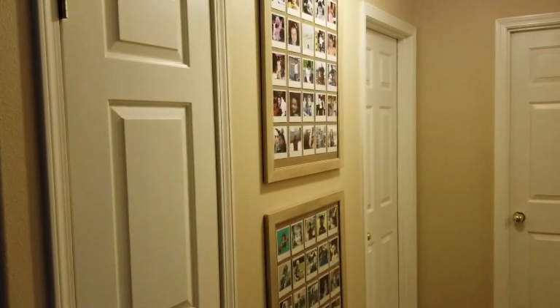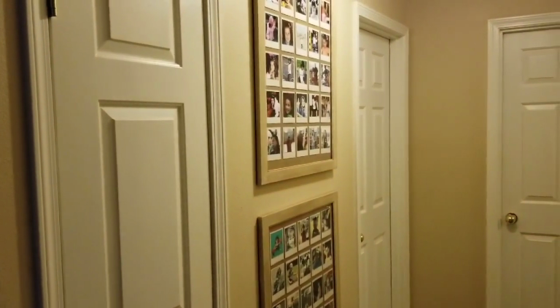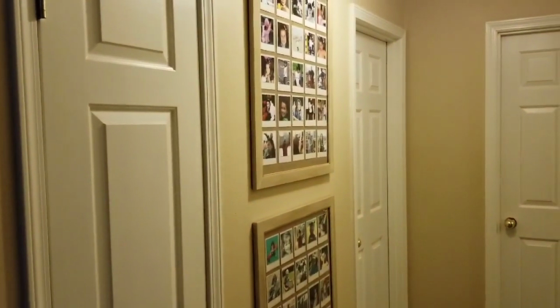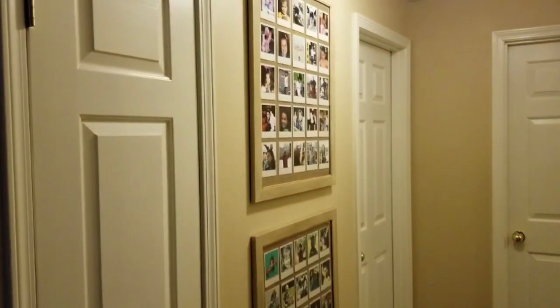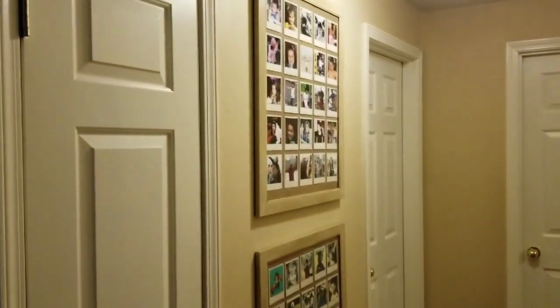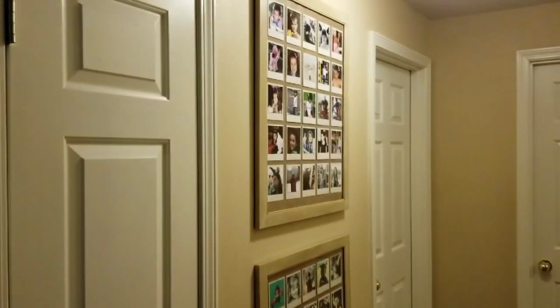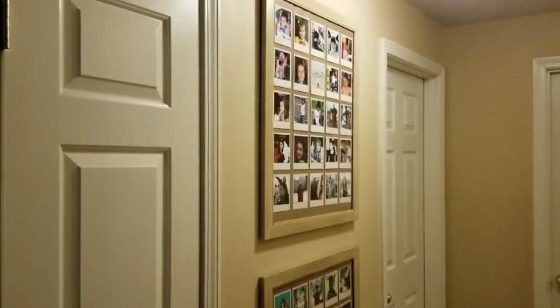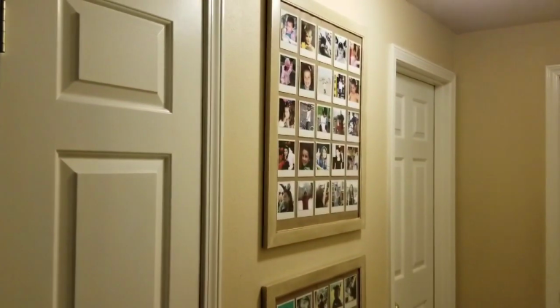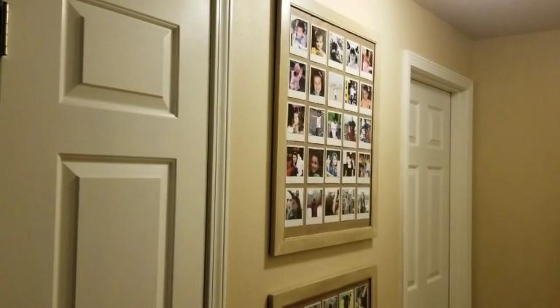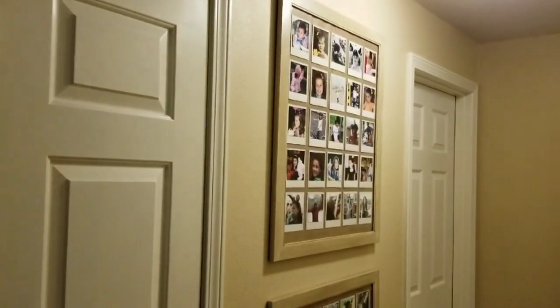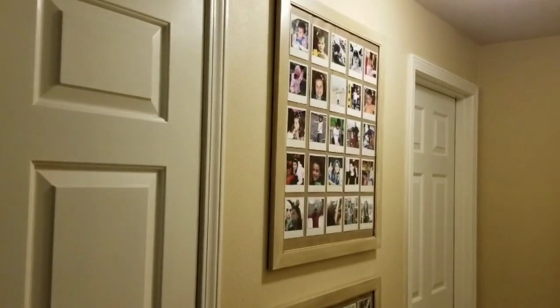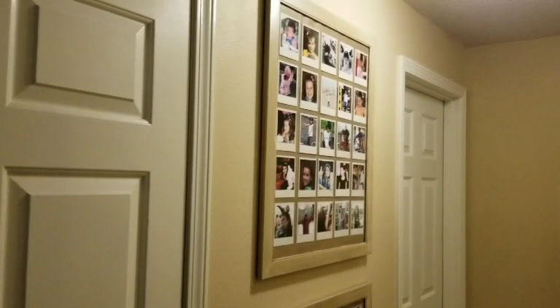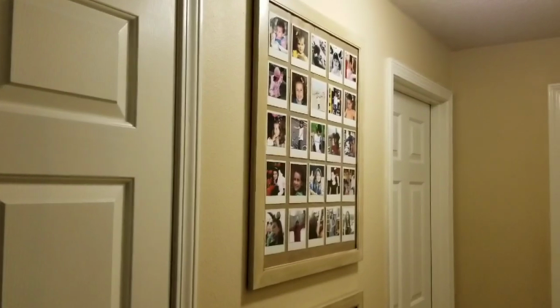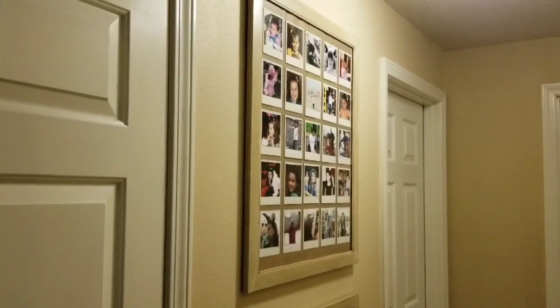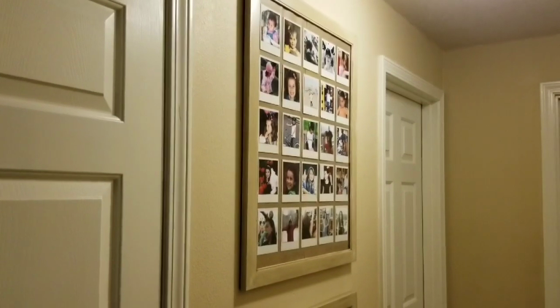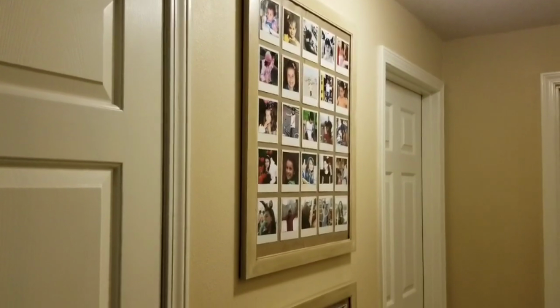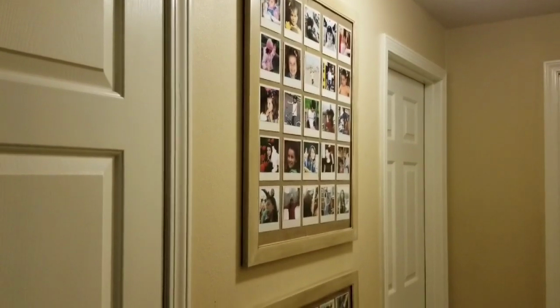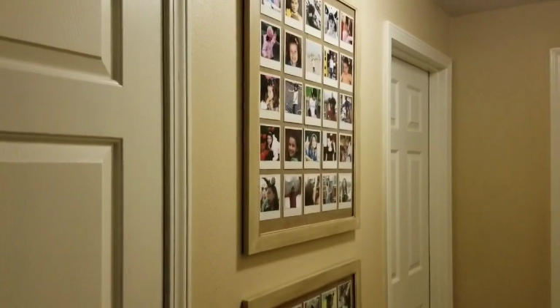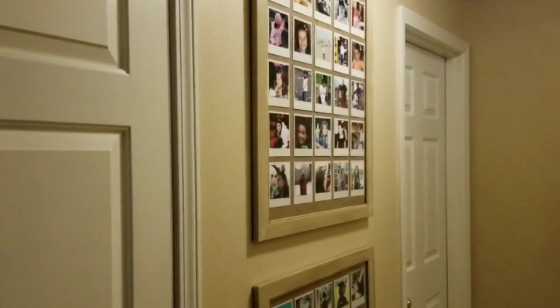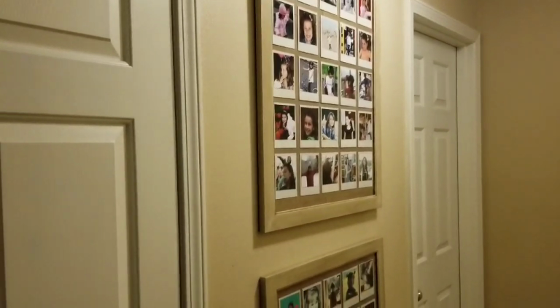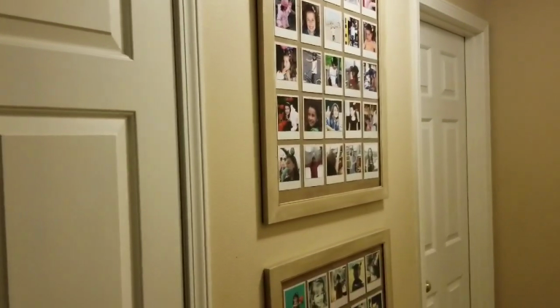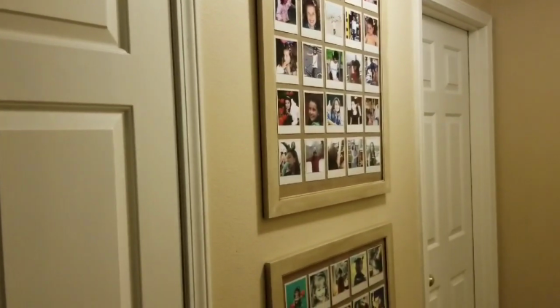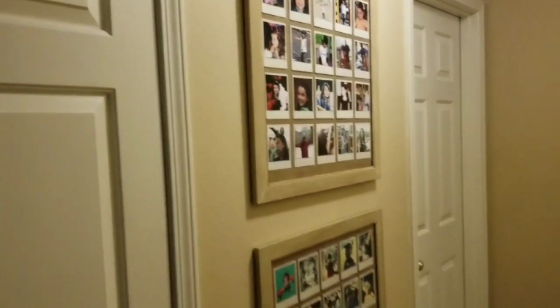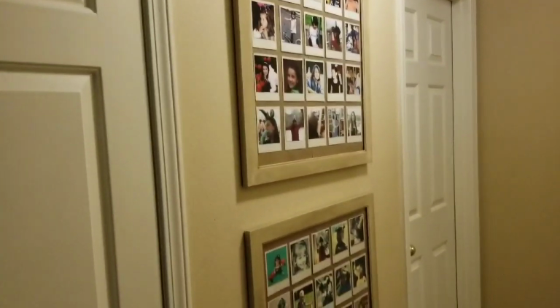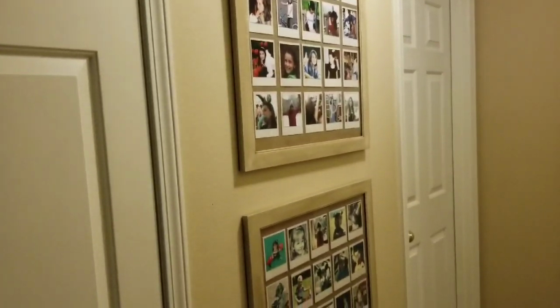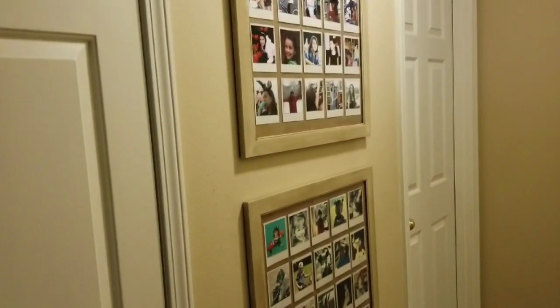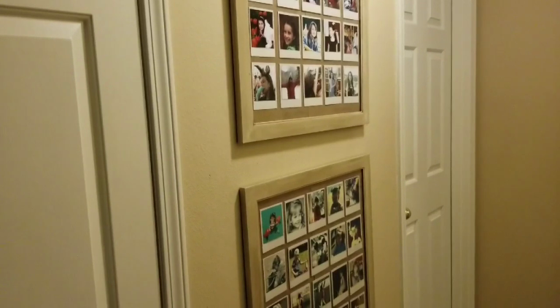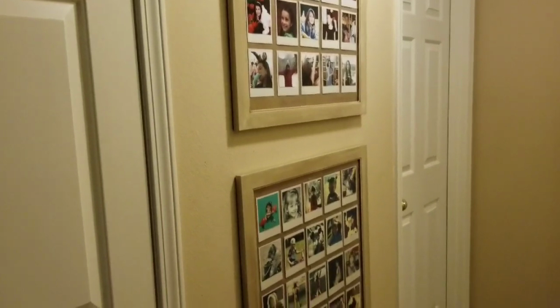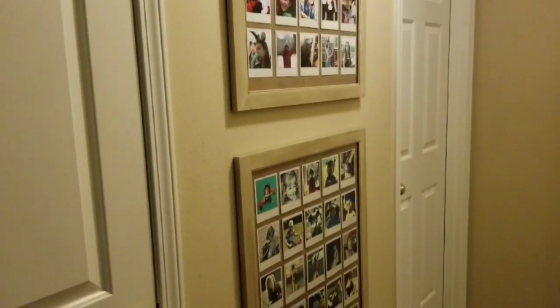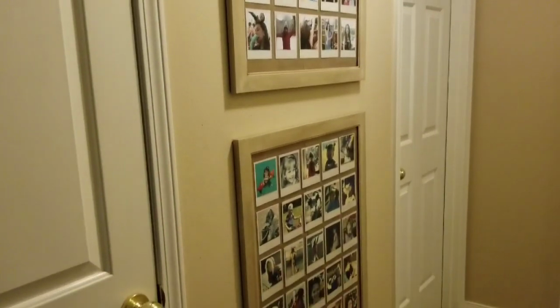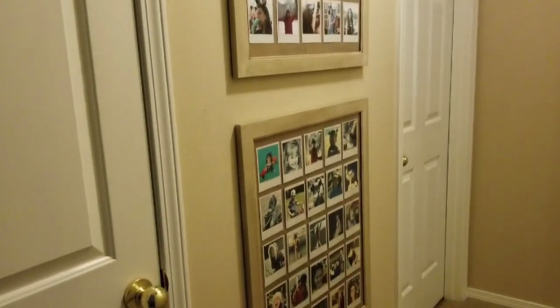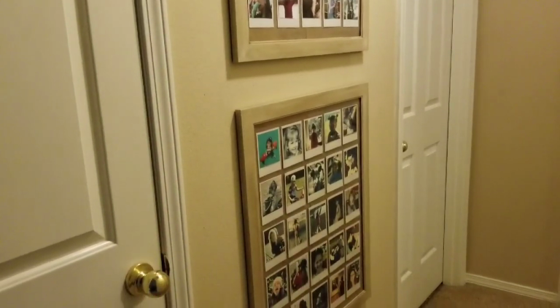Welcome back to The Helpful Home. I'm Sunday Dawn and this is going to be video number one in a series I'm calling Organizing Every Photo I Own, because it is going to be just that.